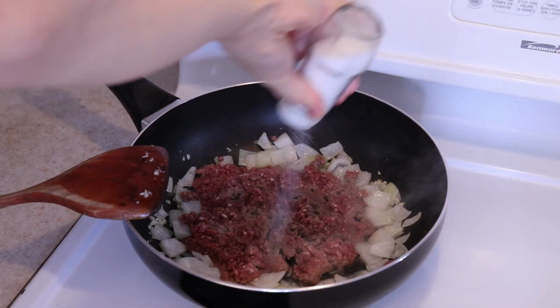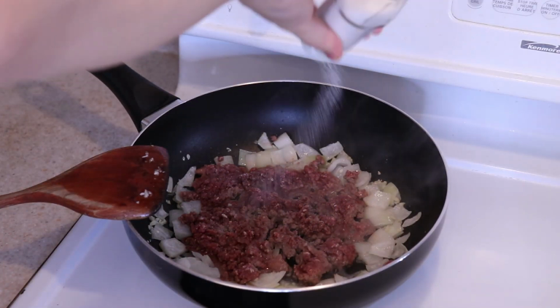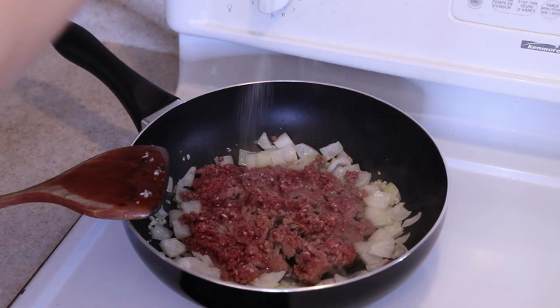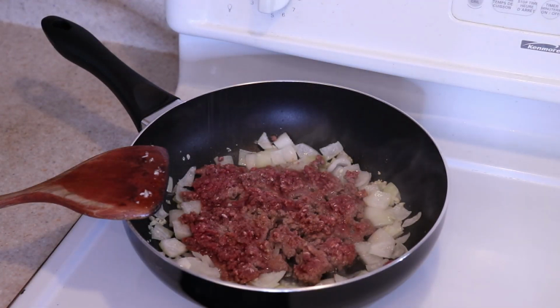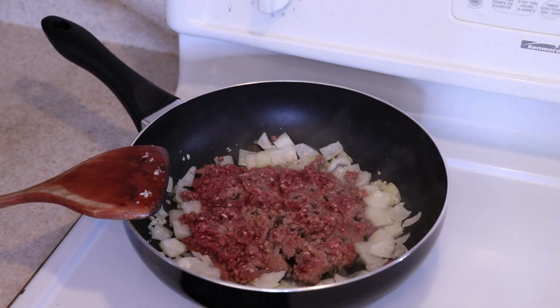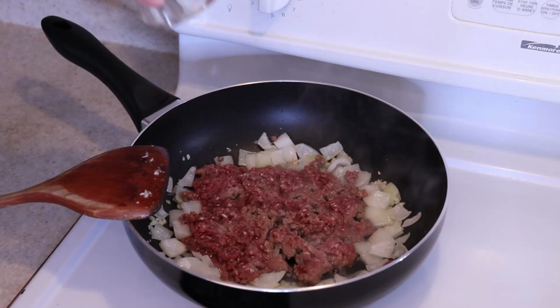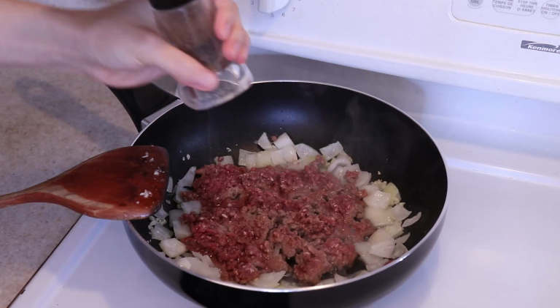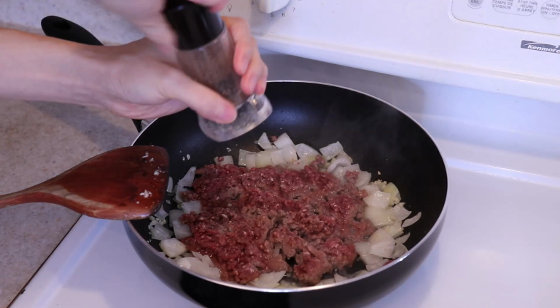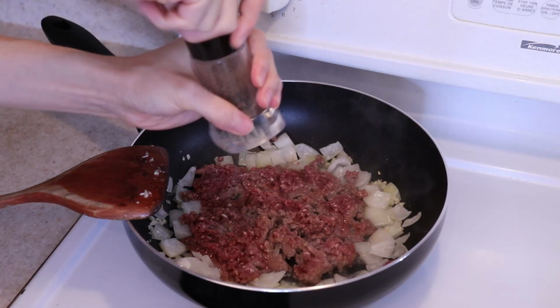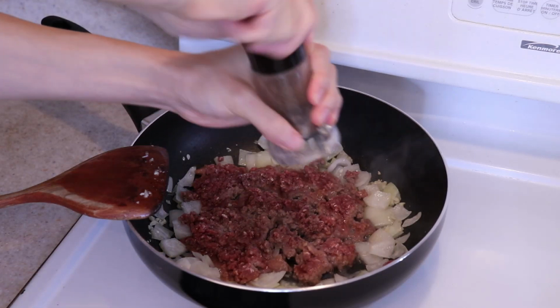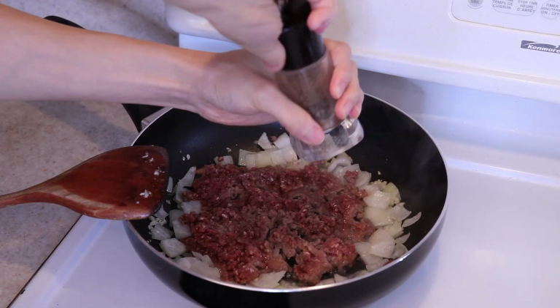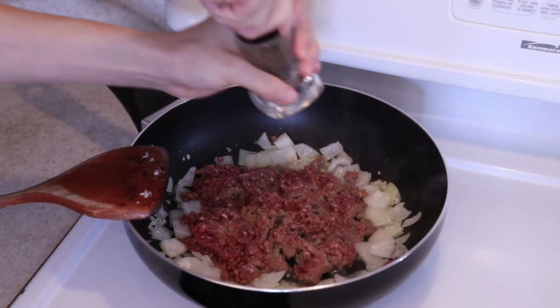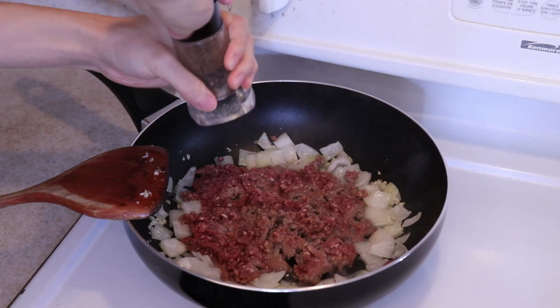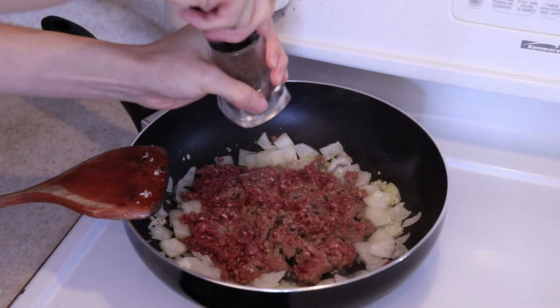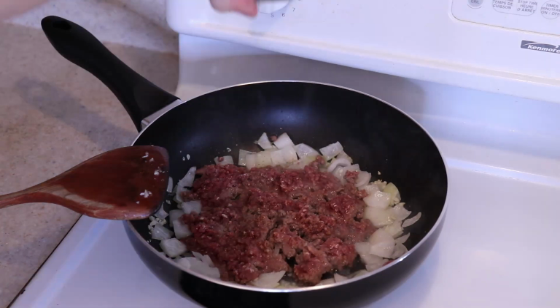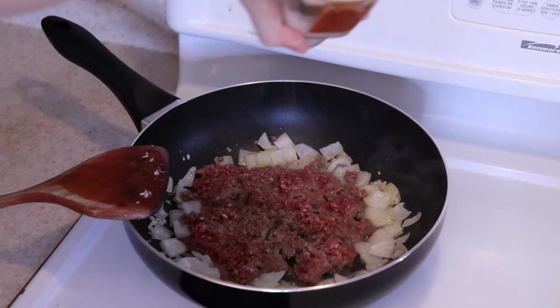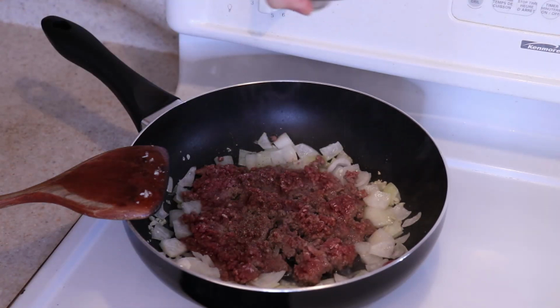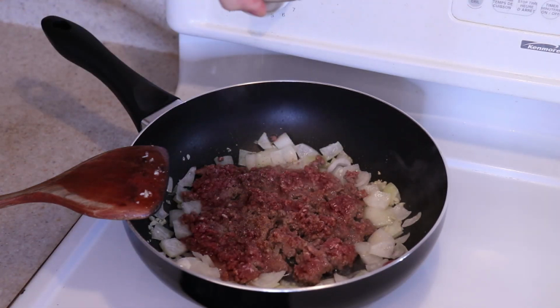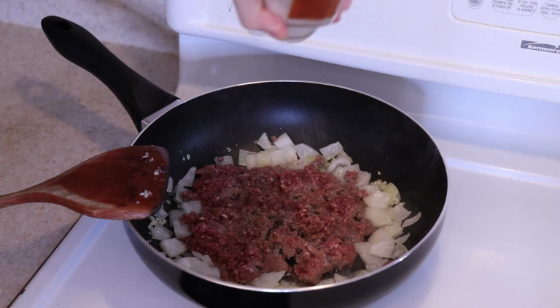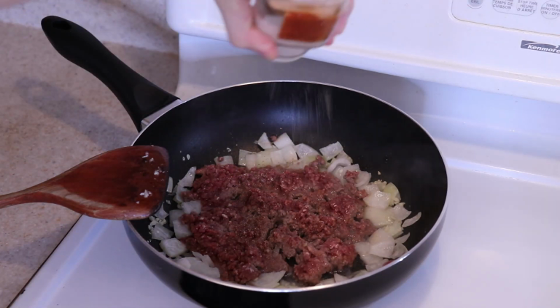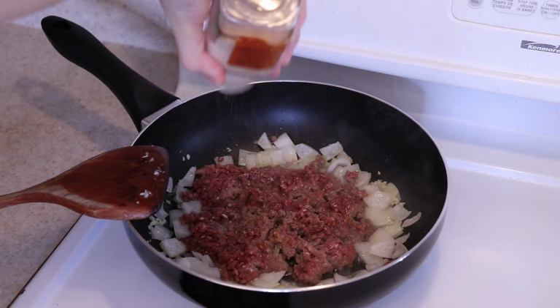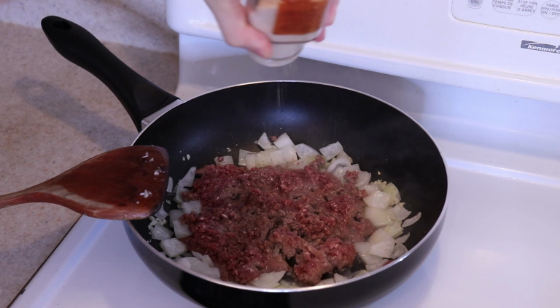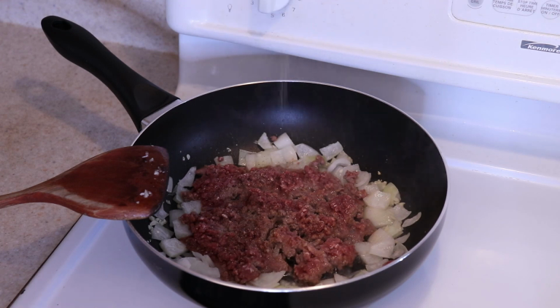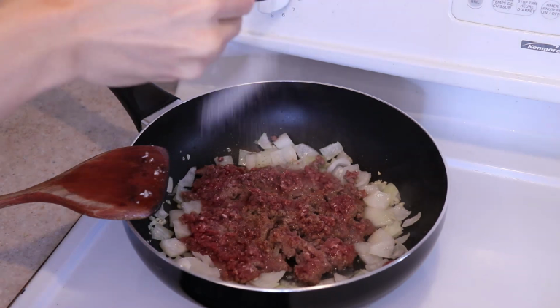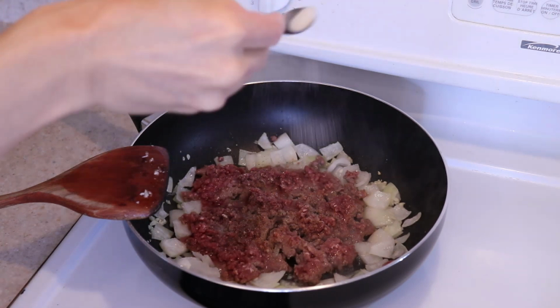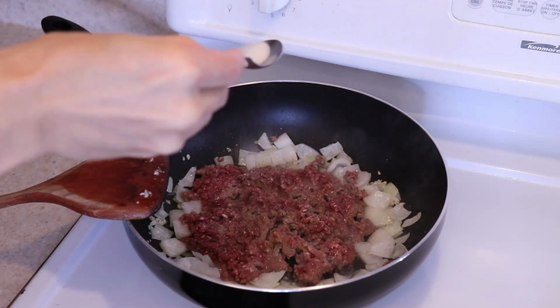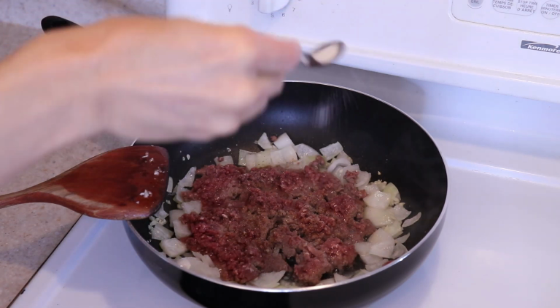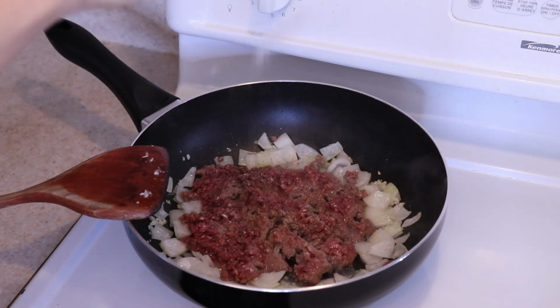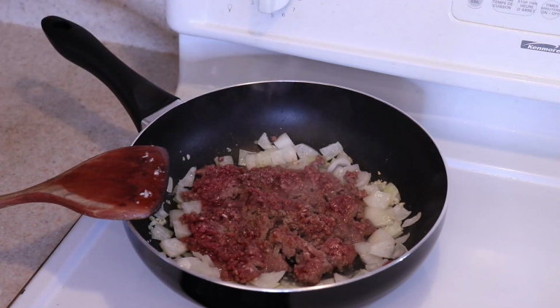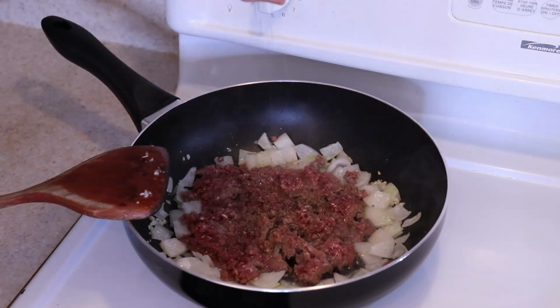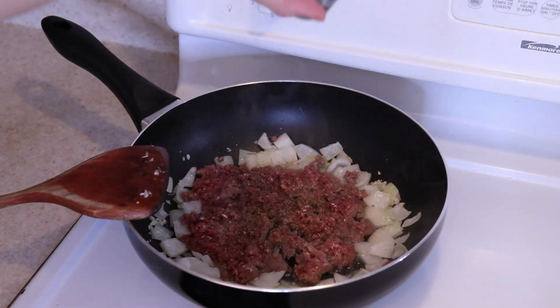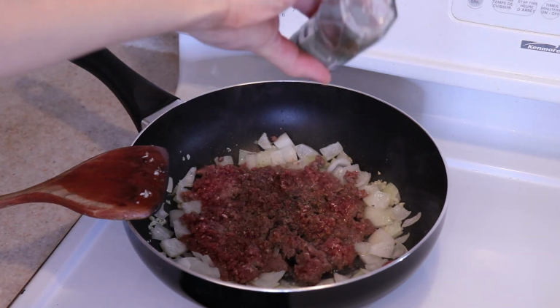I recommend using some salt, black pepper, and Italian seasoning, but use whatever you have on hand. I added some dried basil and oregano here. Season it to taste.